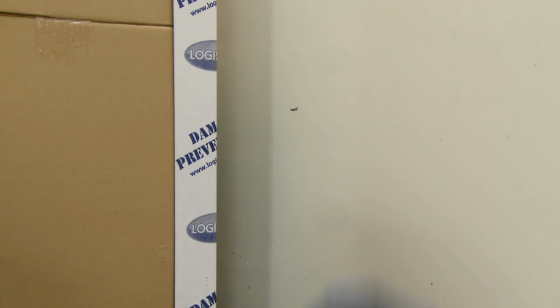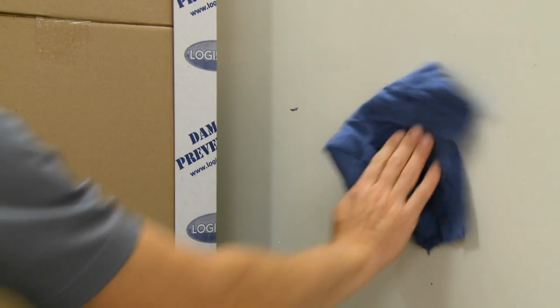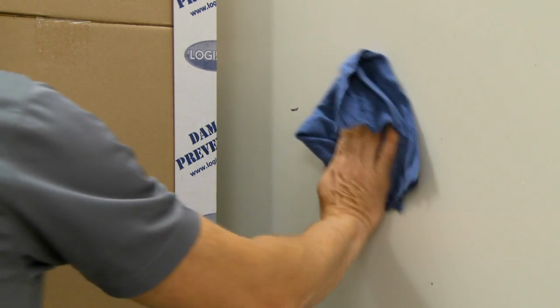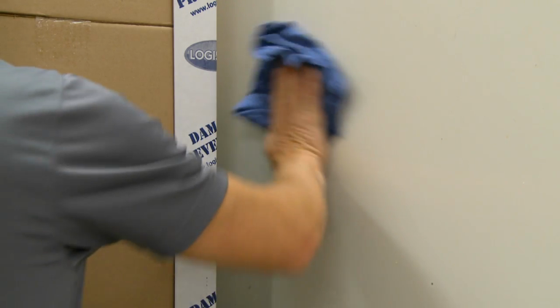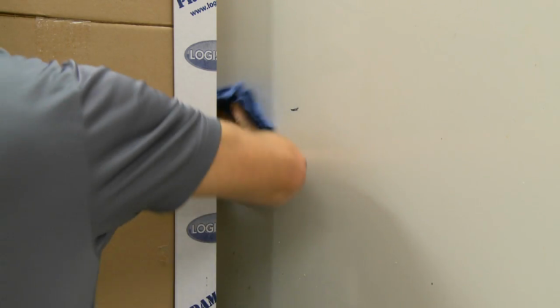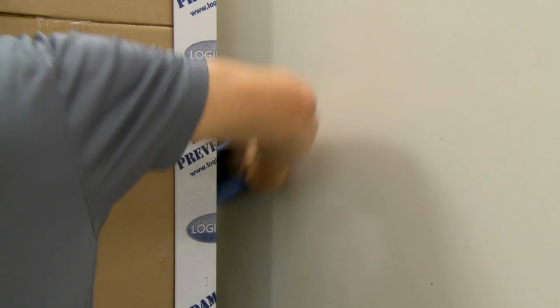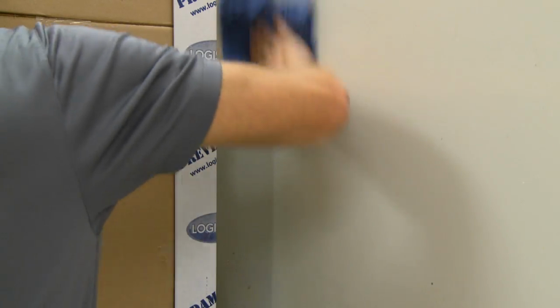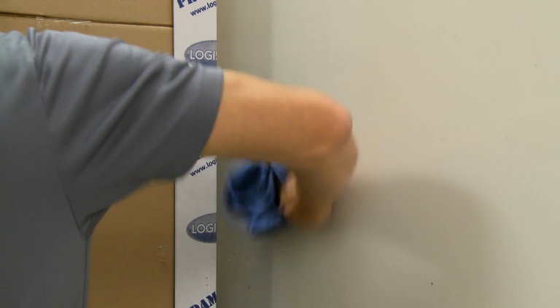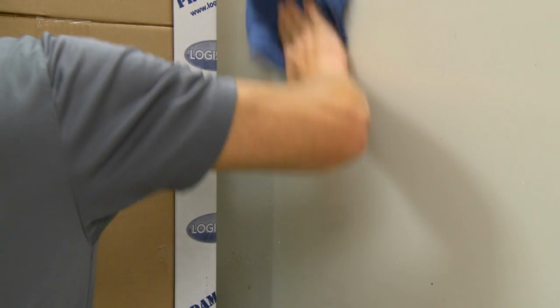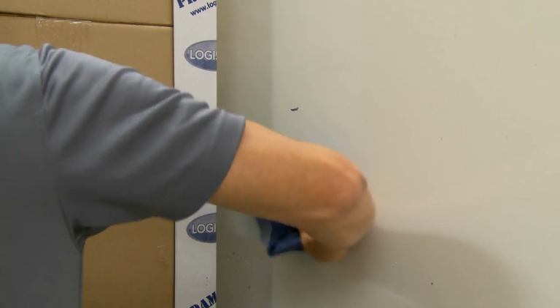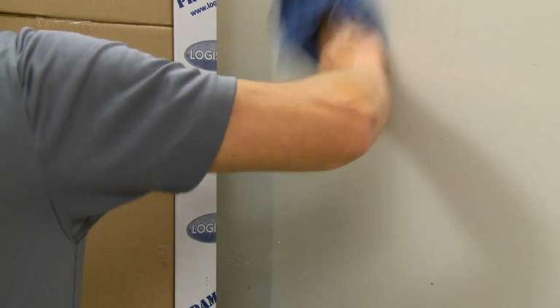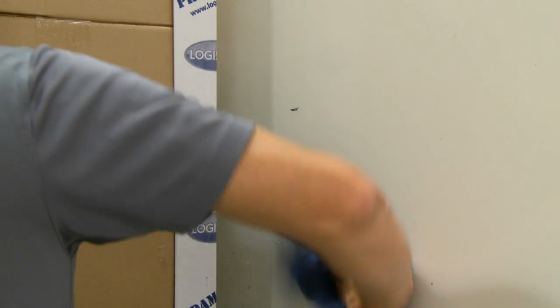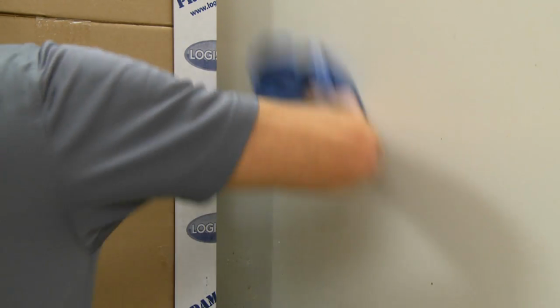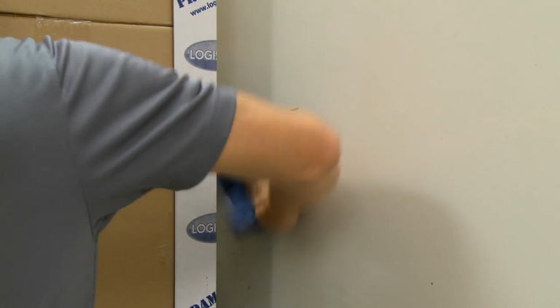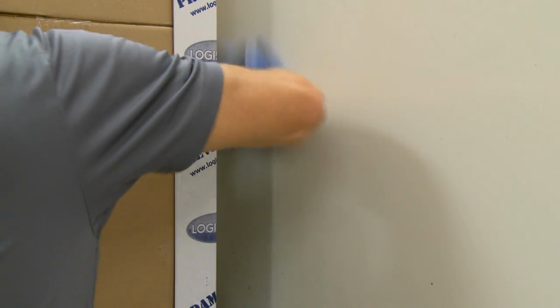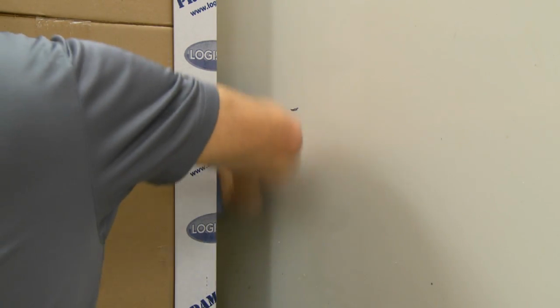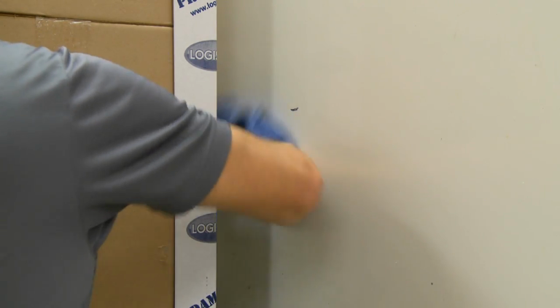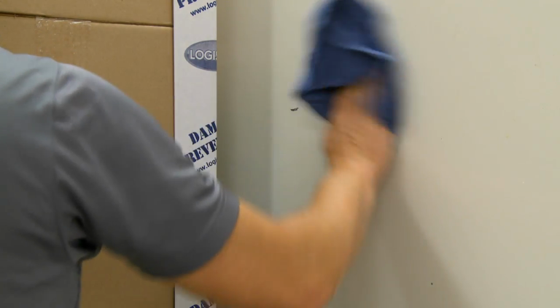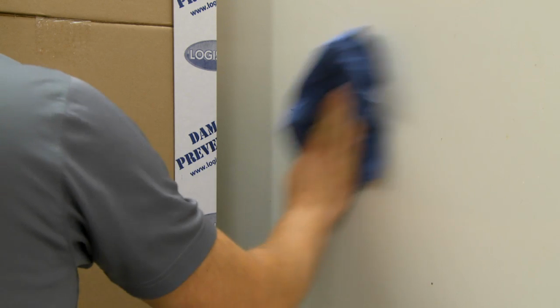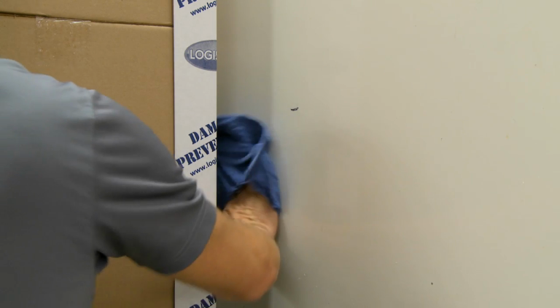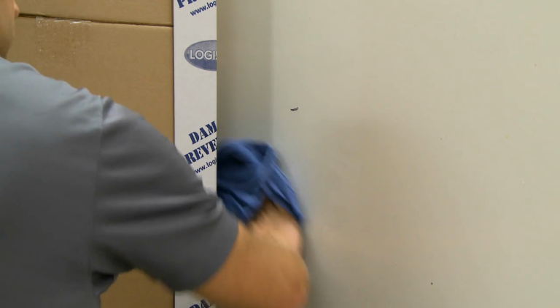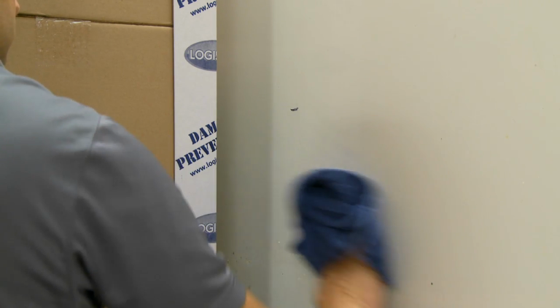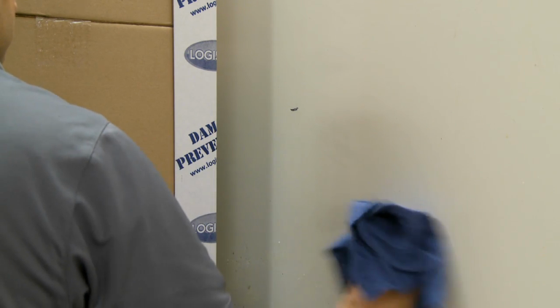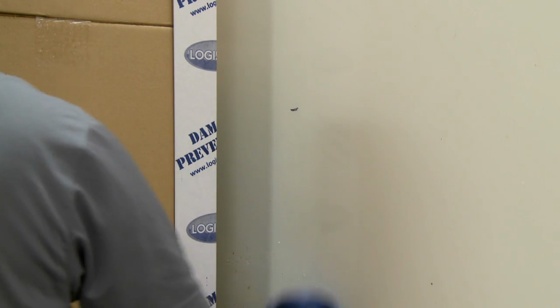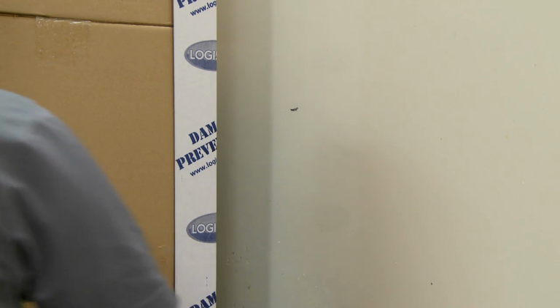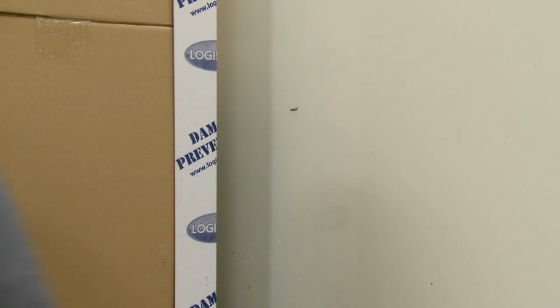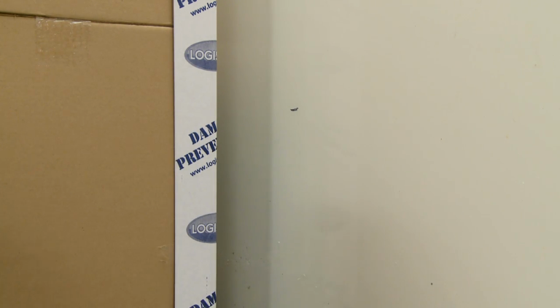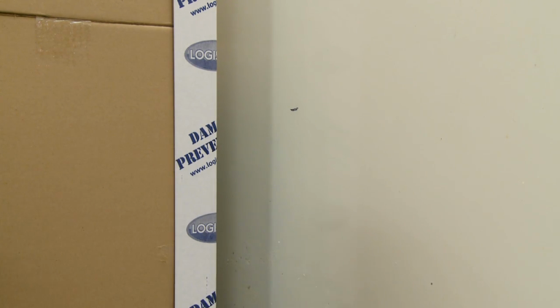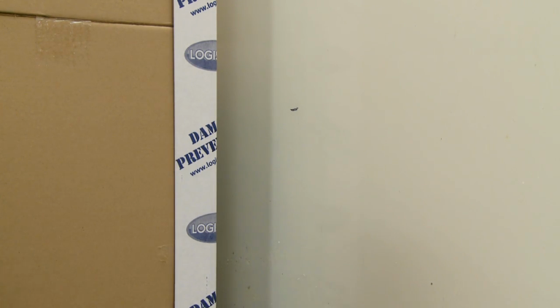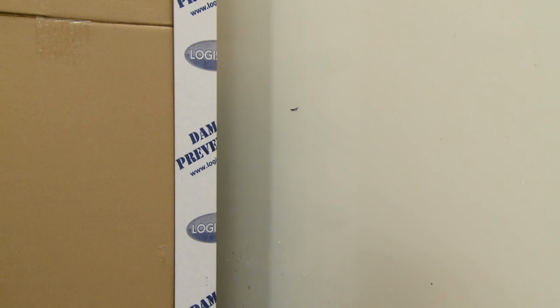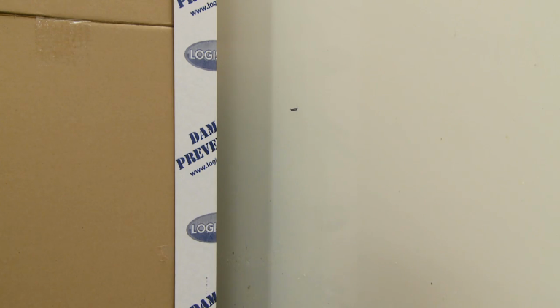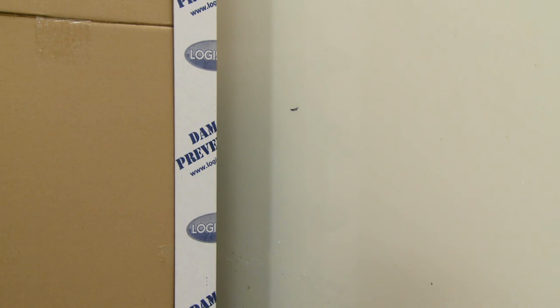The entire application area must be clean and dry to ensure proper installation. Use a dry cloth and, if needed, a scraper and rubbing alcohol to wipe off all loose dirt, dust, condensation or frost from the application area.